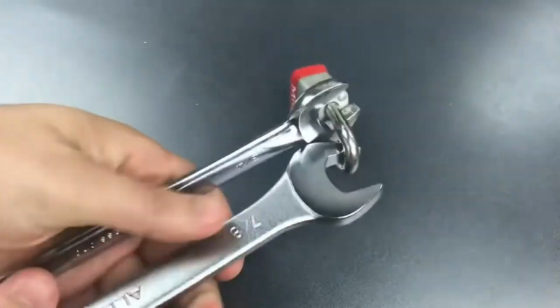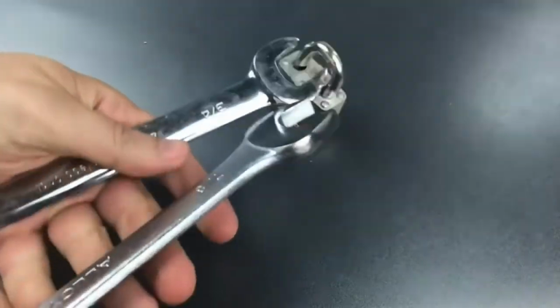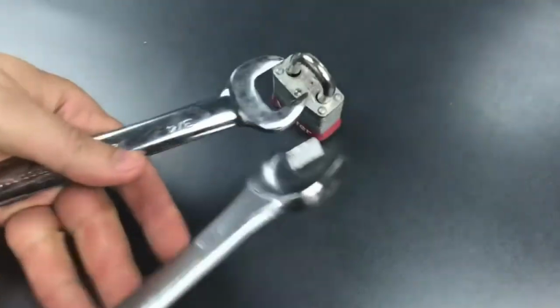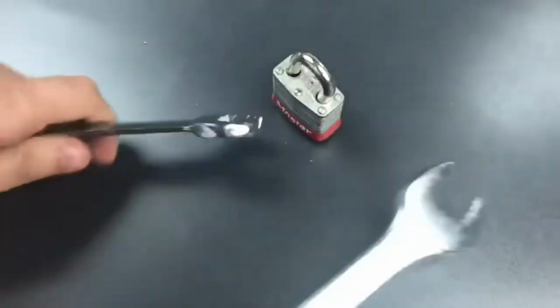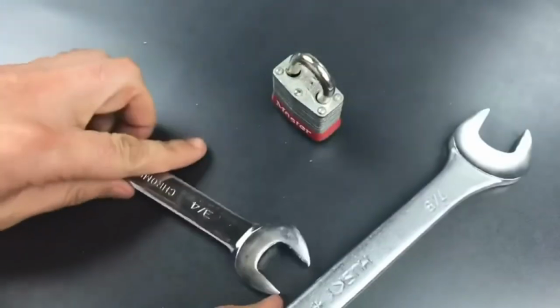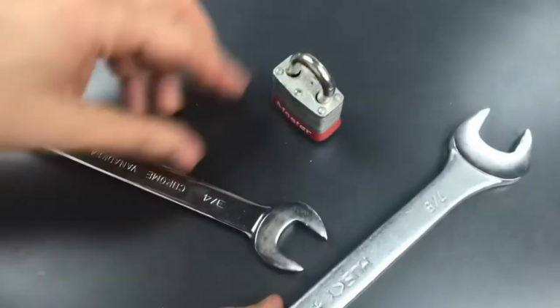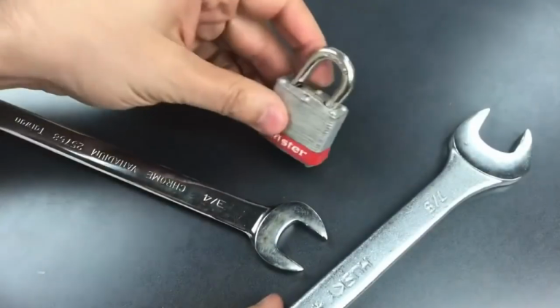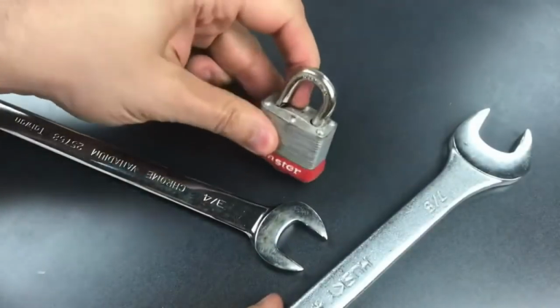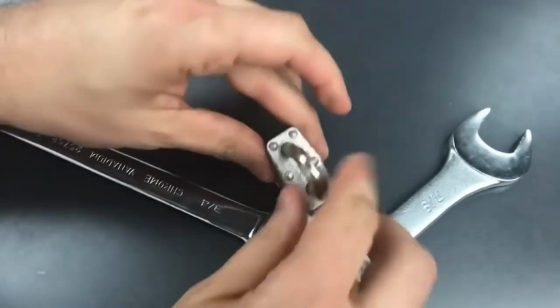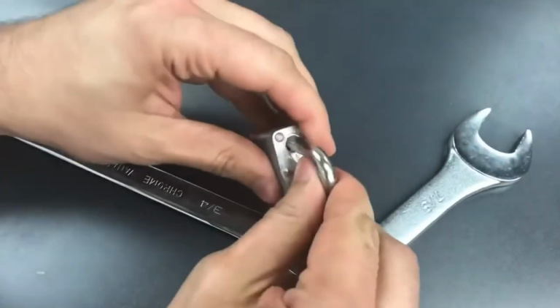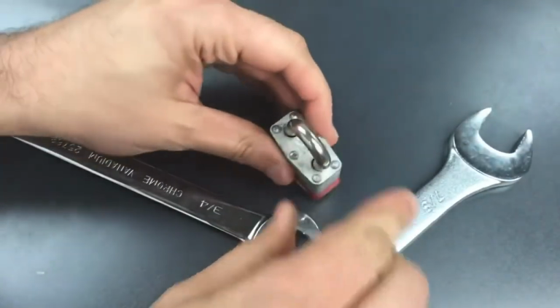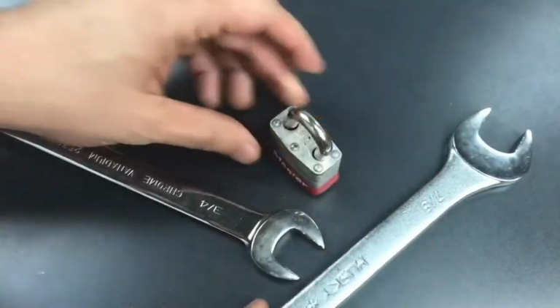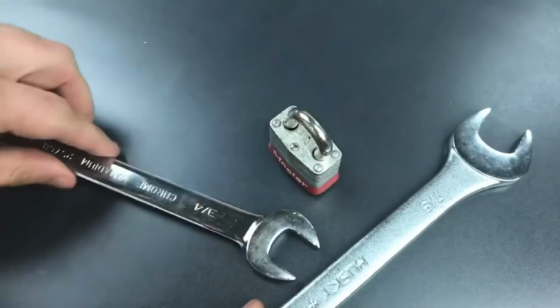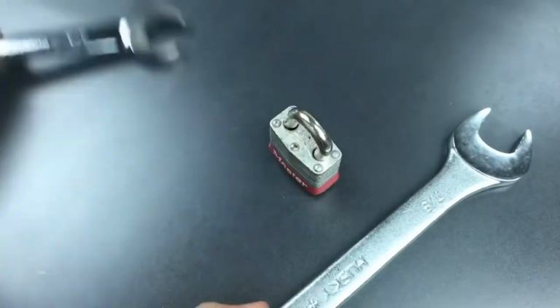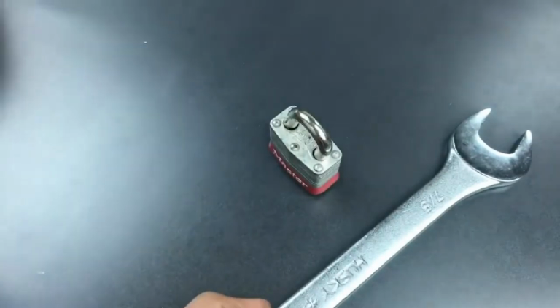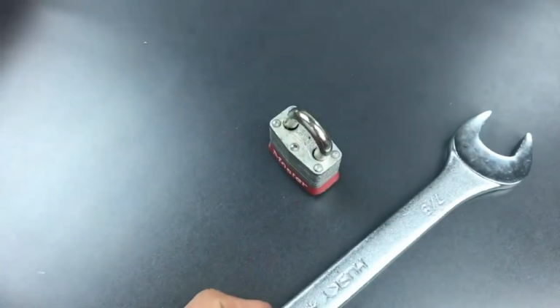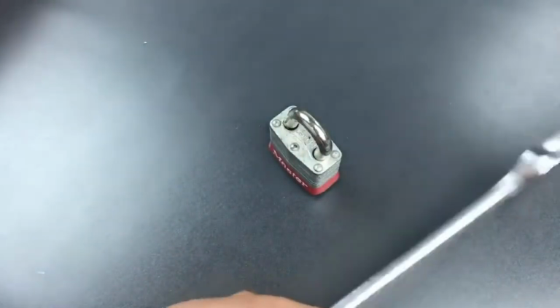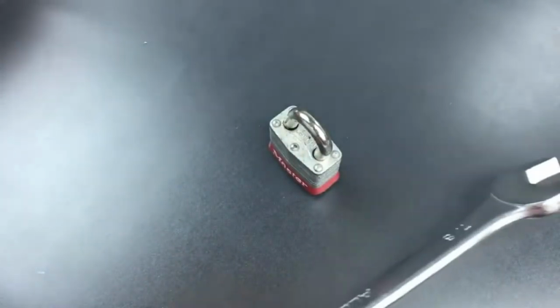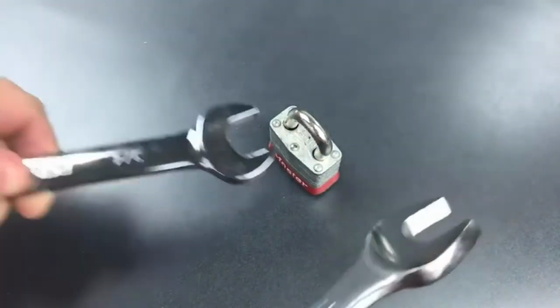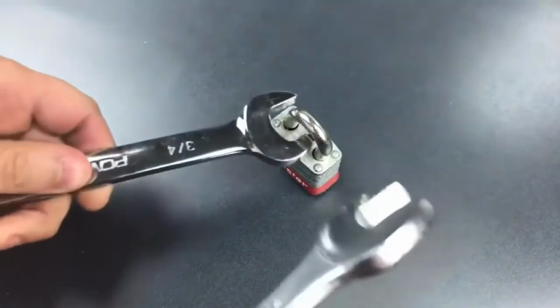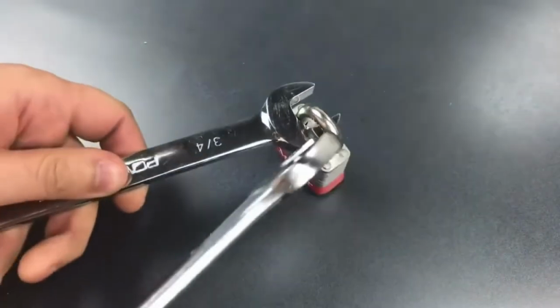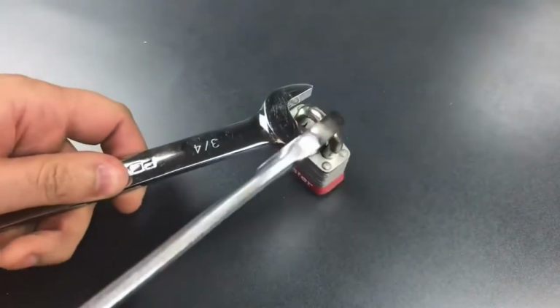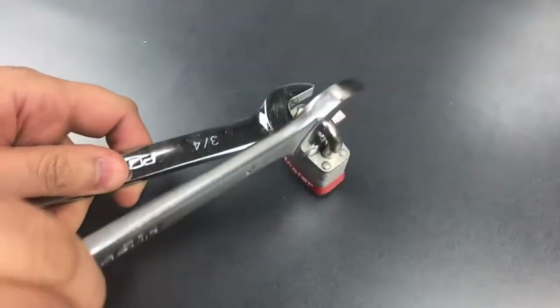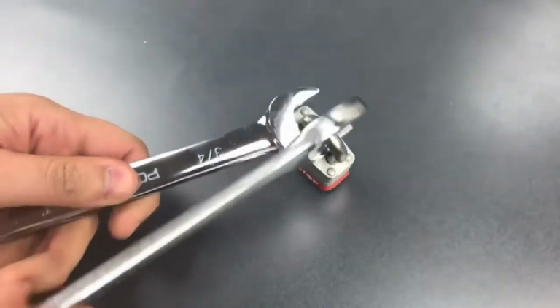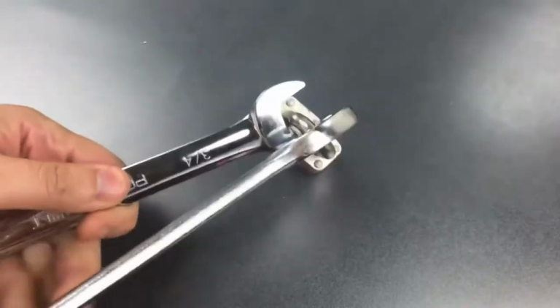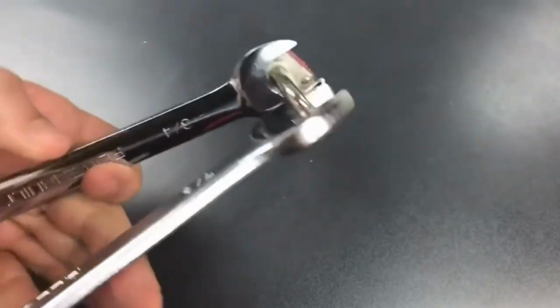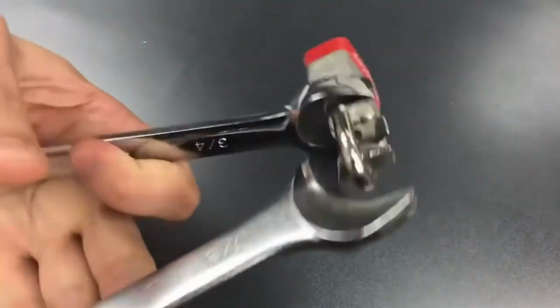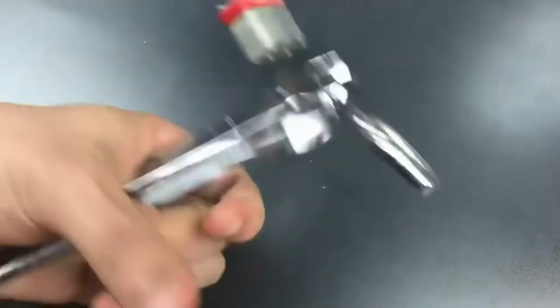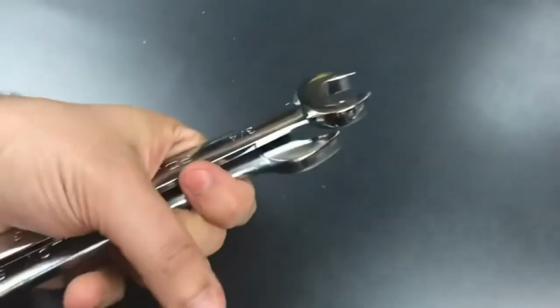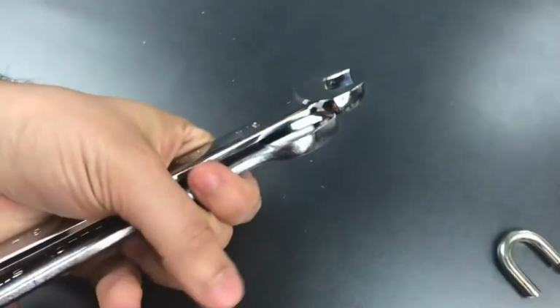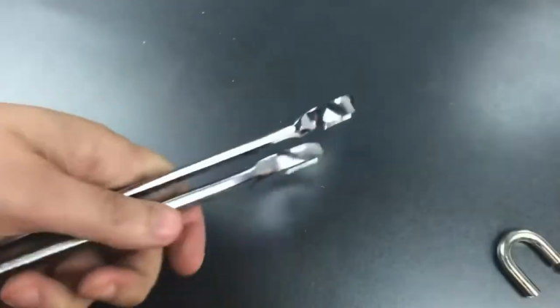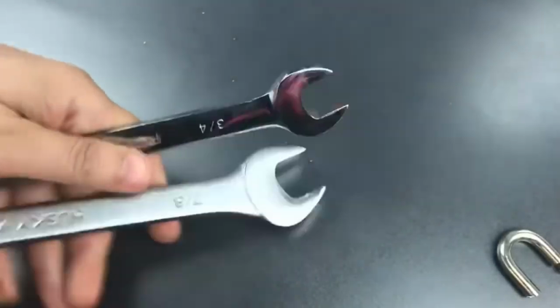Okay, looks like we broke something, but it's not completely open. Let's try that one more time. There we go.